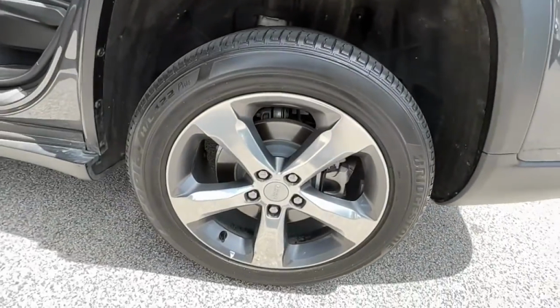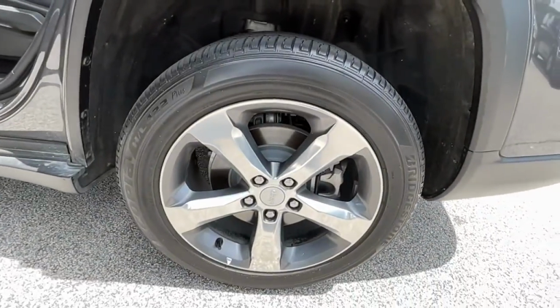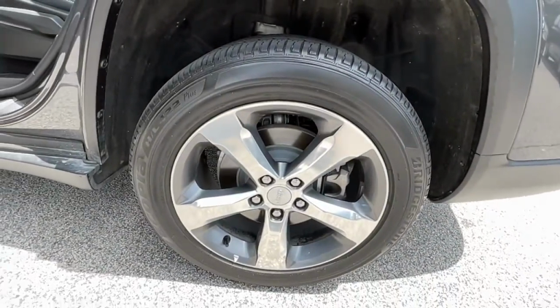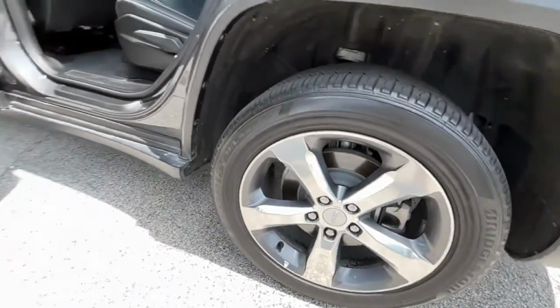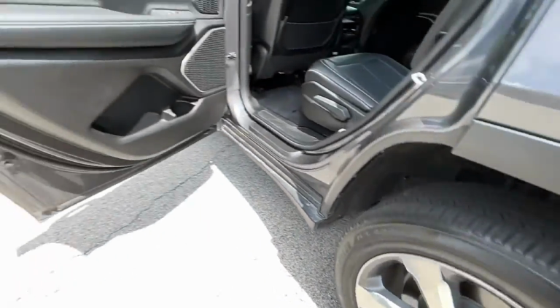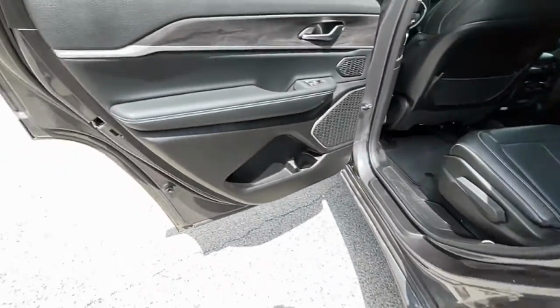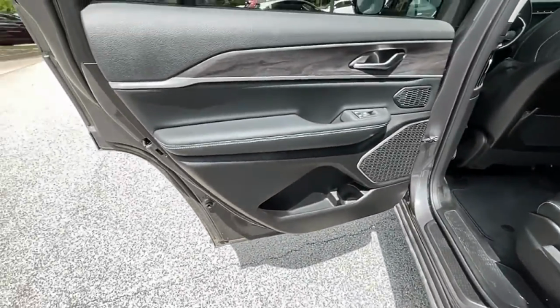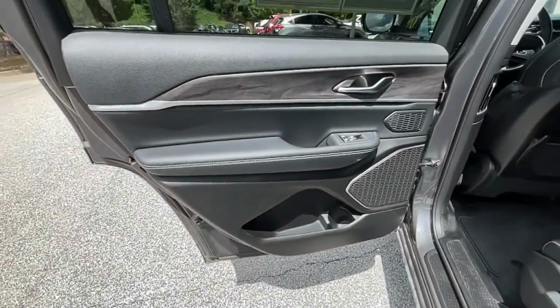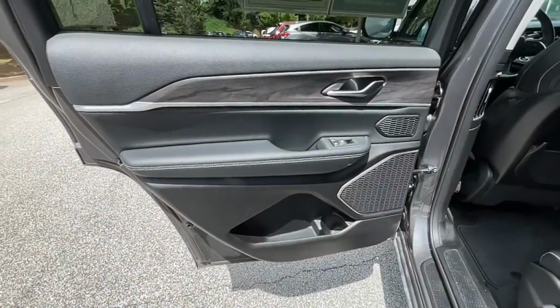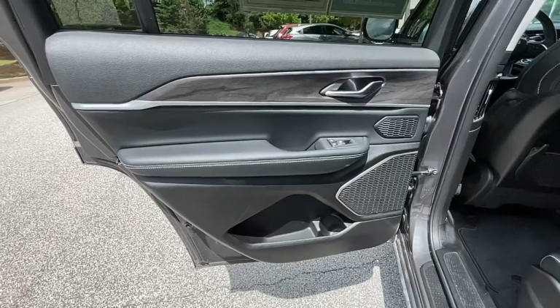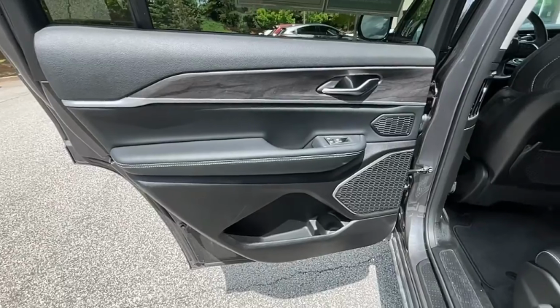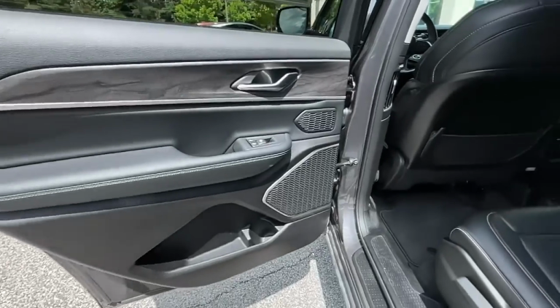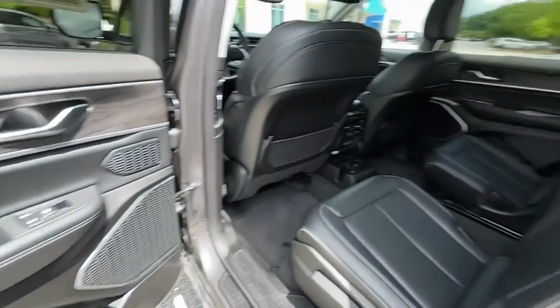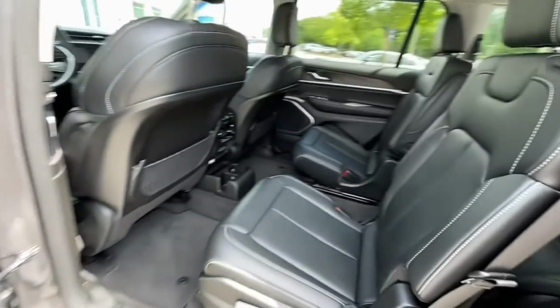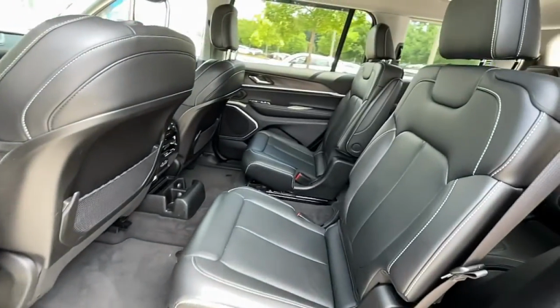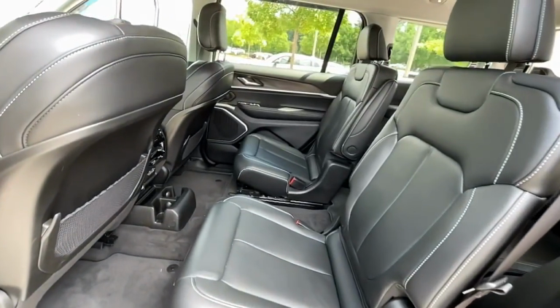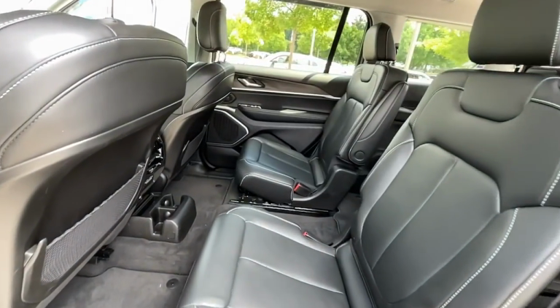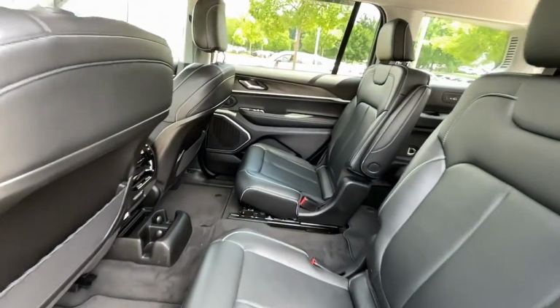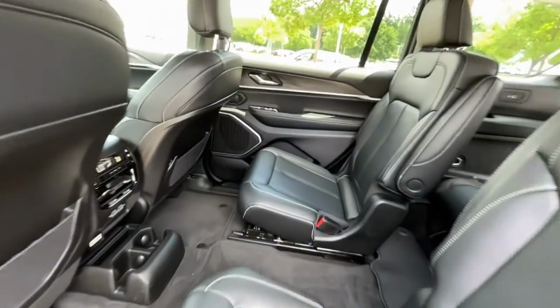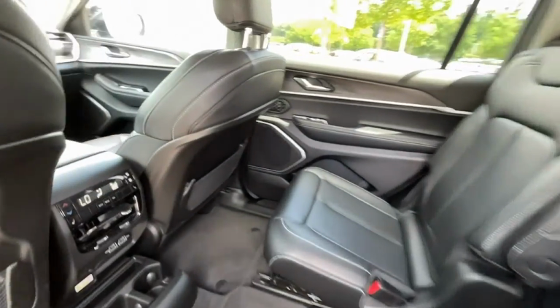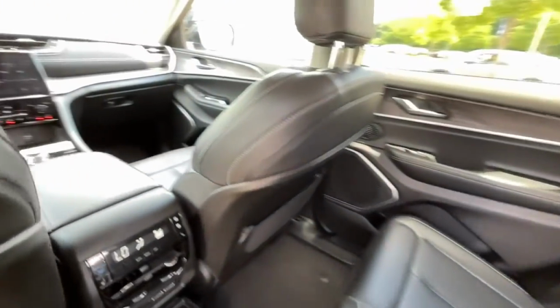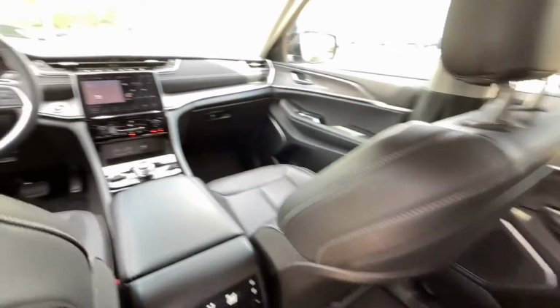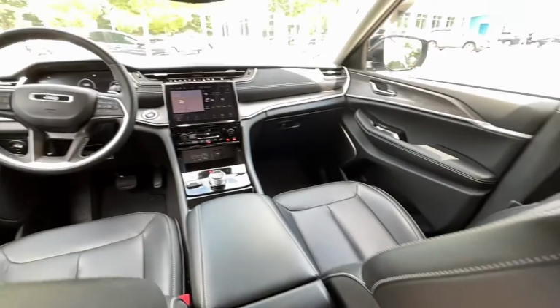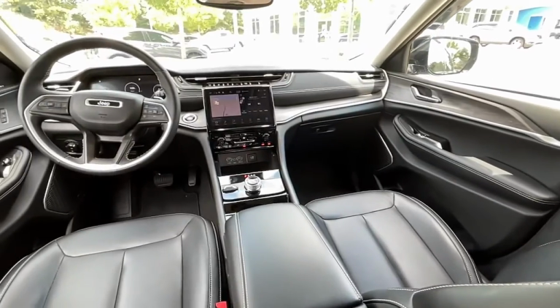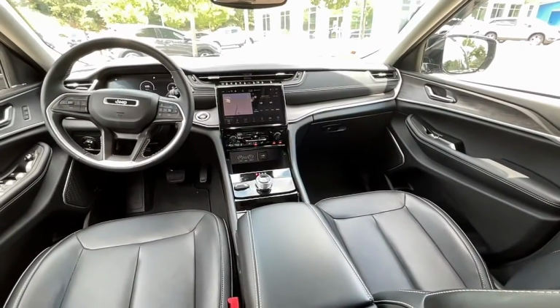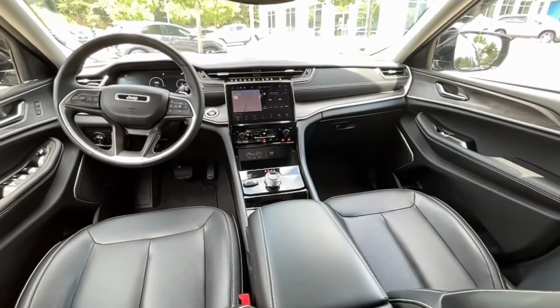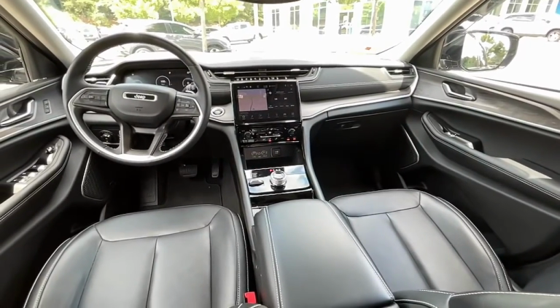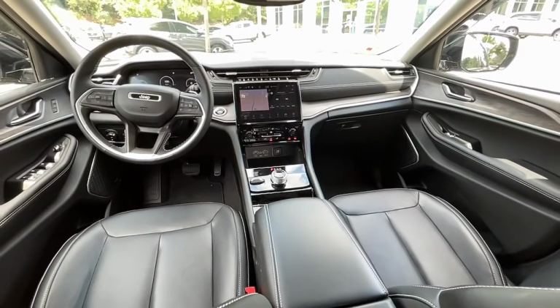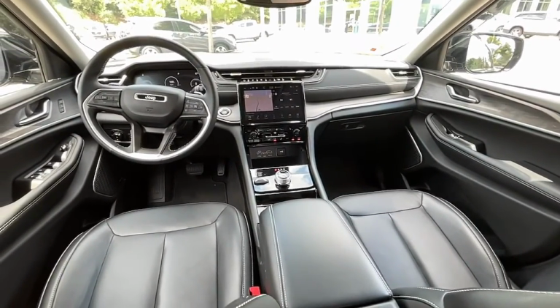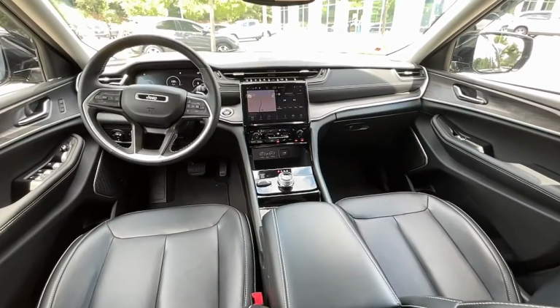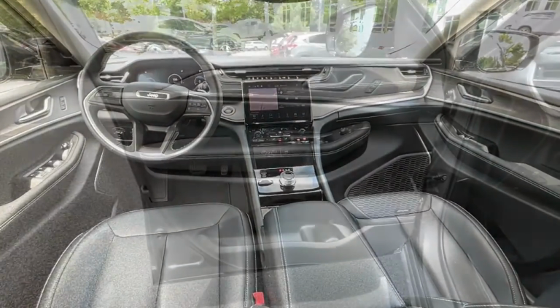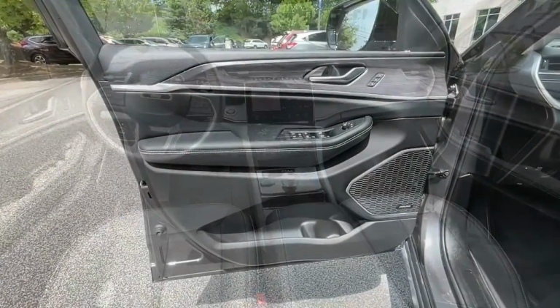Remote engine start, woodgrain interior trim, adaptive cruise control, keyless start, and heated rear seats. Rugged versatility meets high-tech luxury in the Grand Cherokee. Get behind the wheel today.